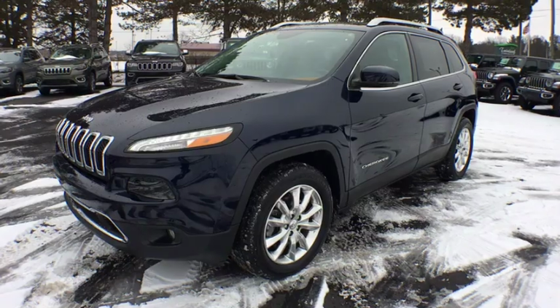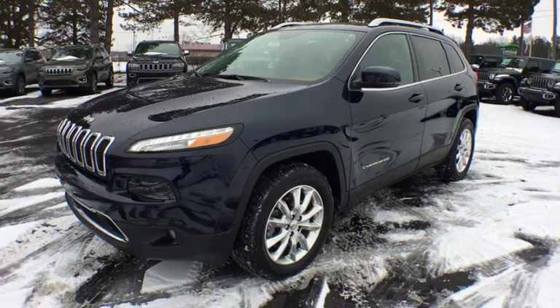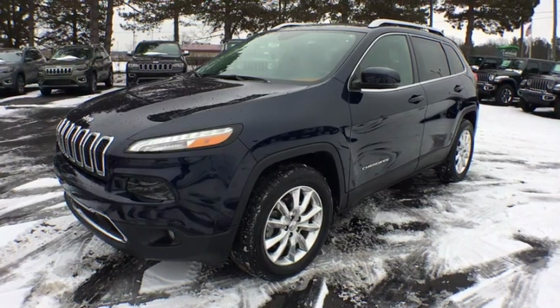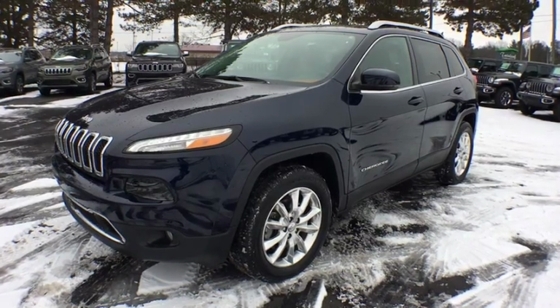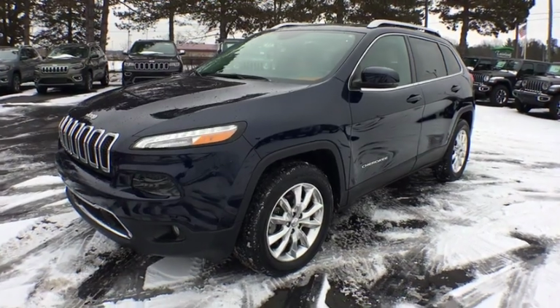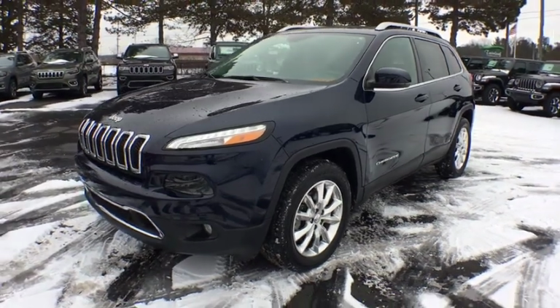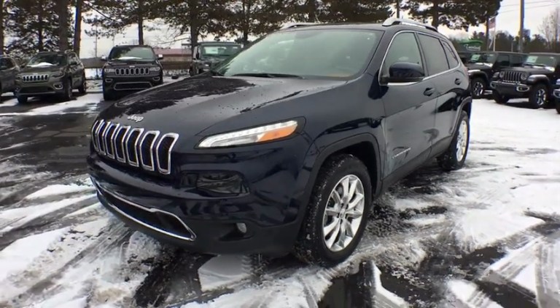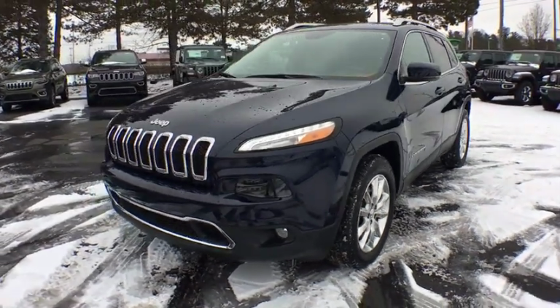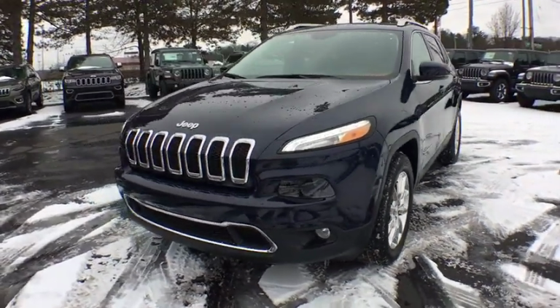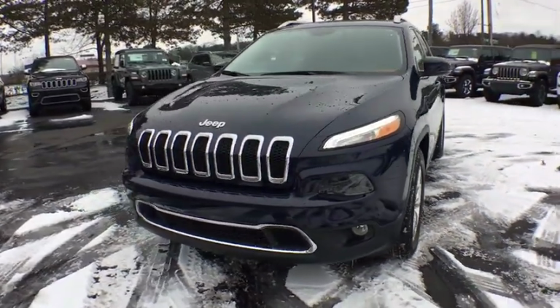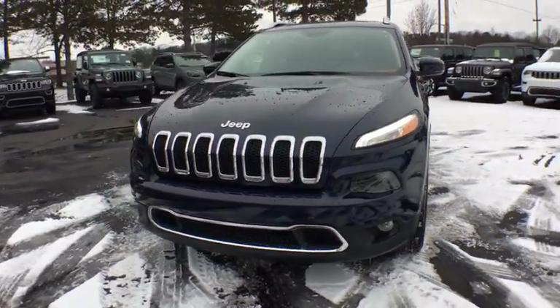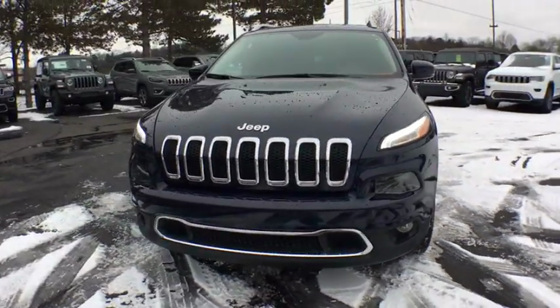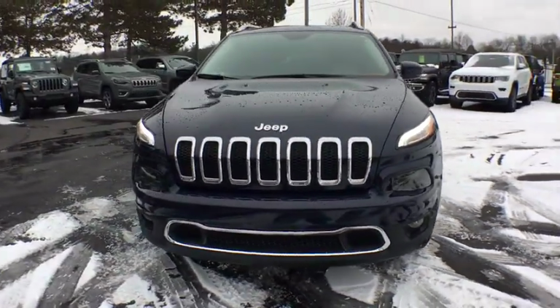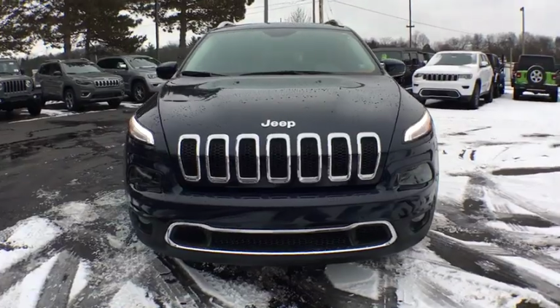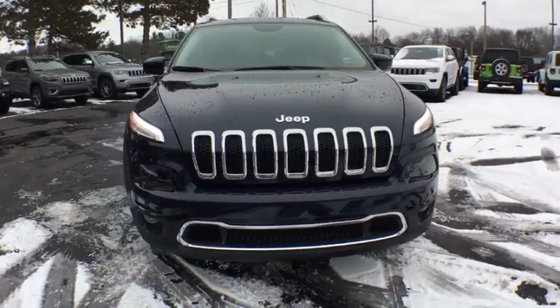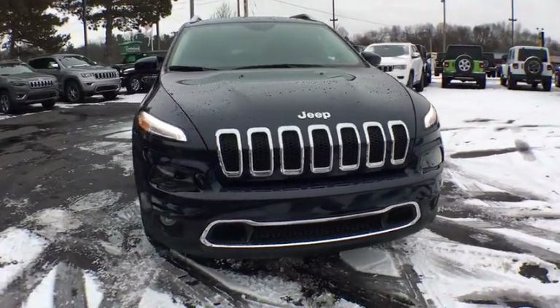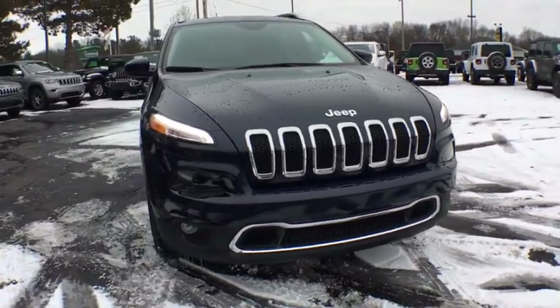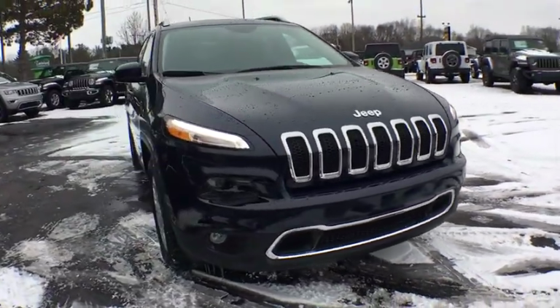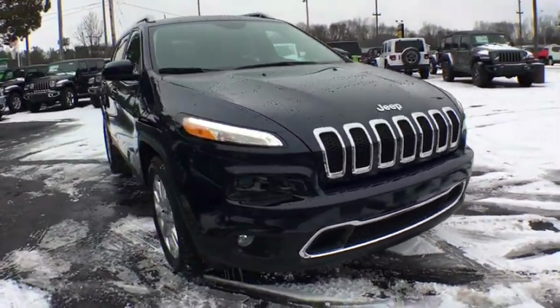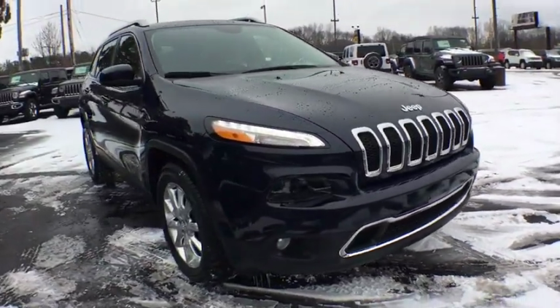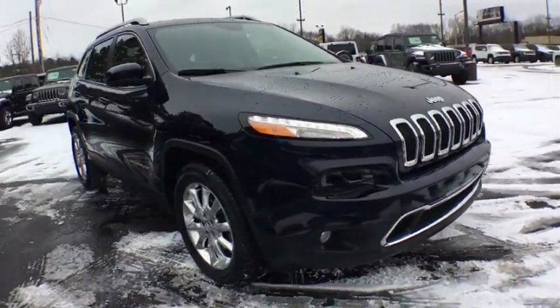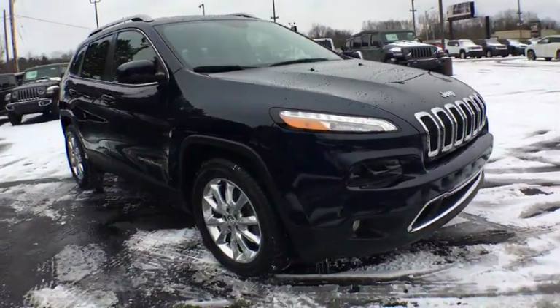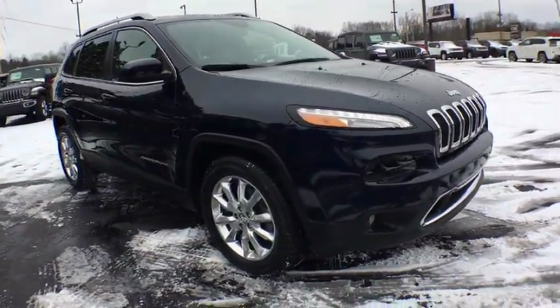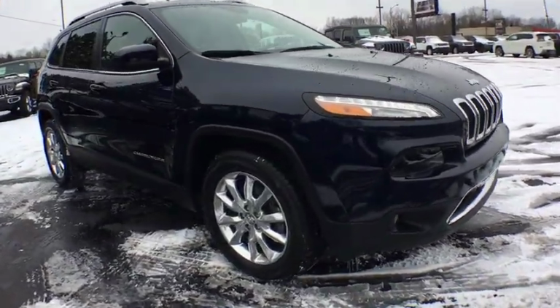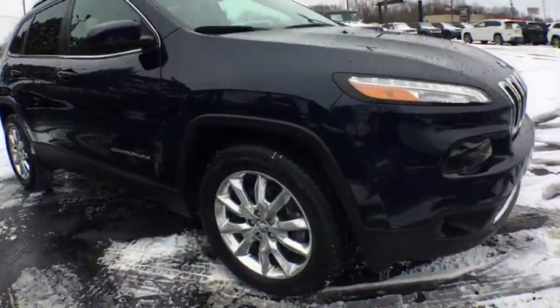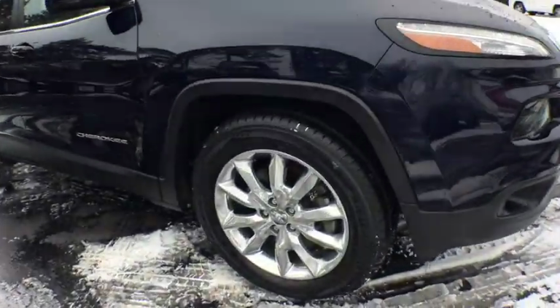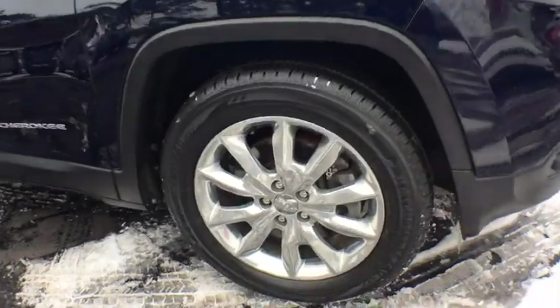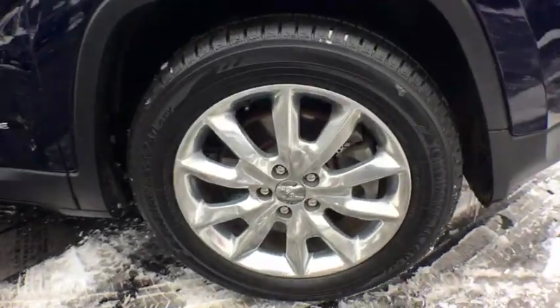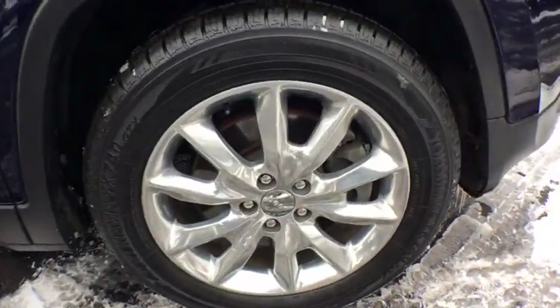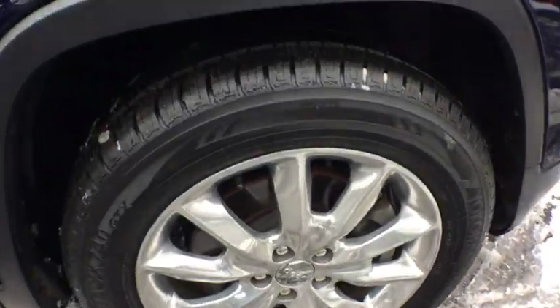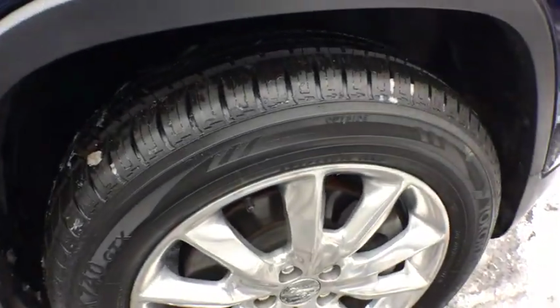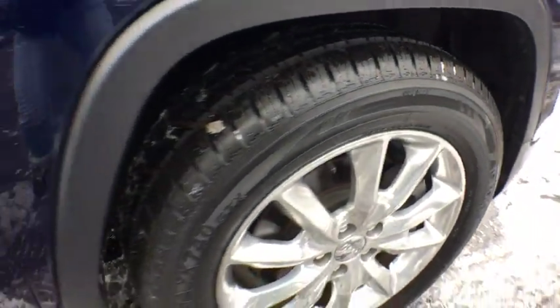The 2015 Jeep Cherokee. The Jeep Cherokee offers superior off-road capability. This makes the Cherokee a fine choice for families who venture off-road or vacation in the mountains or other remote areas.